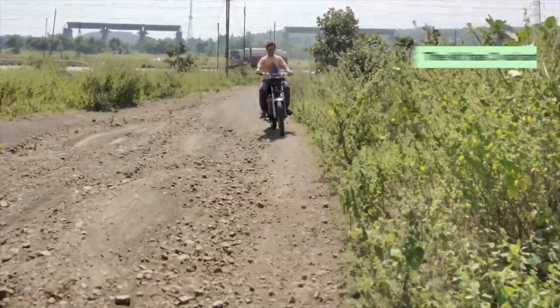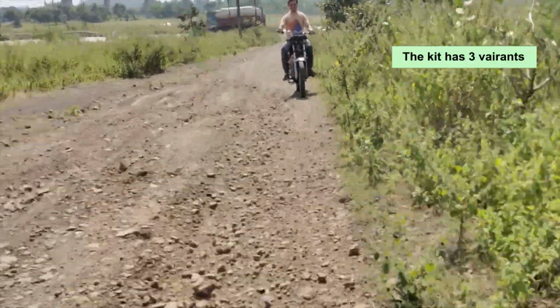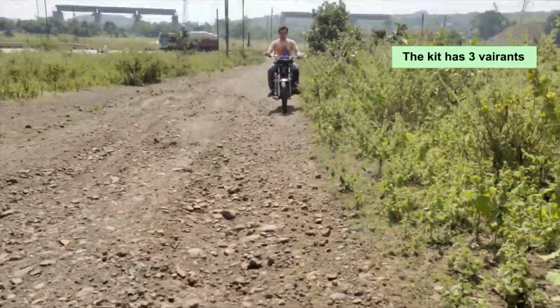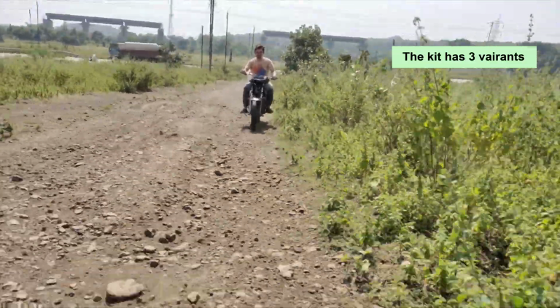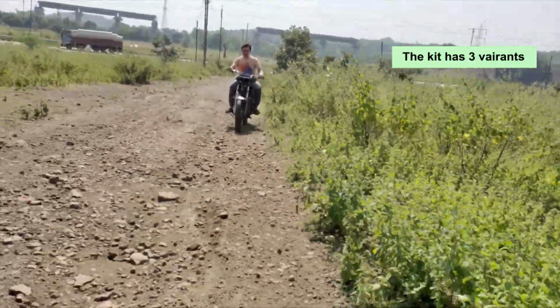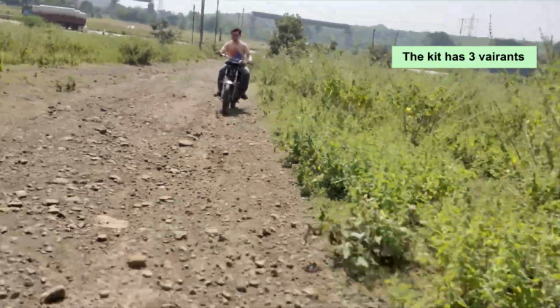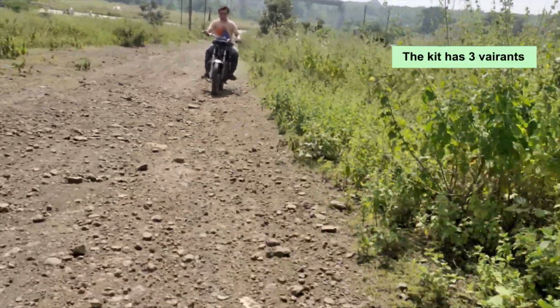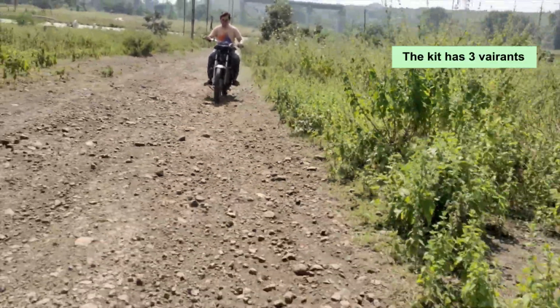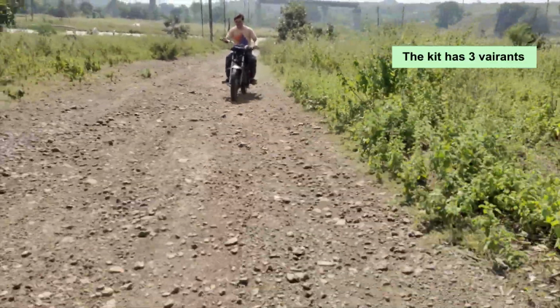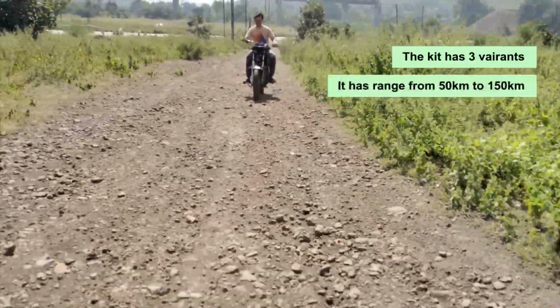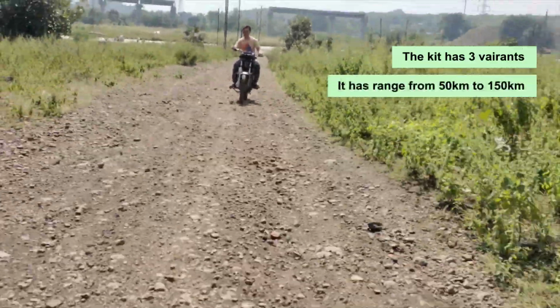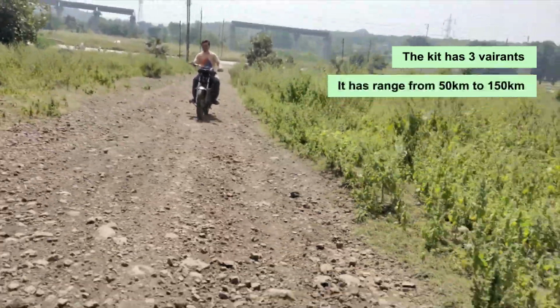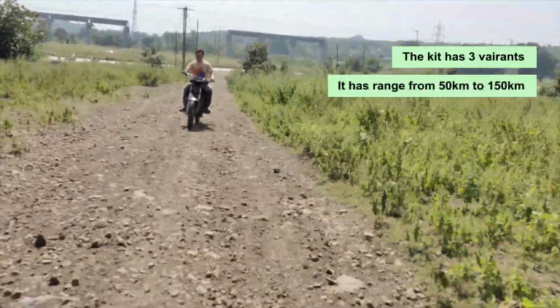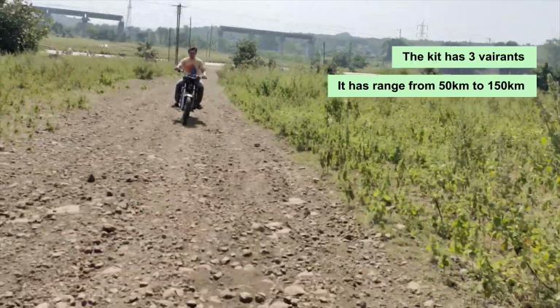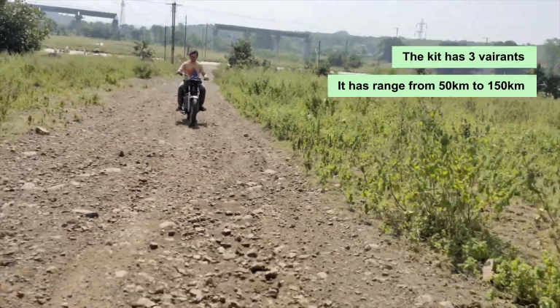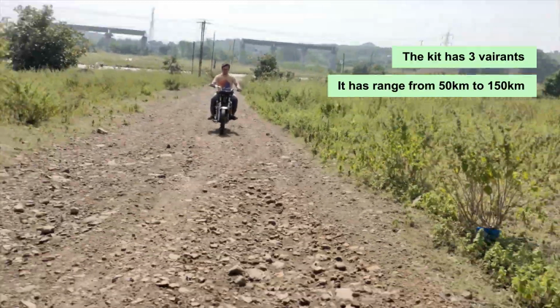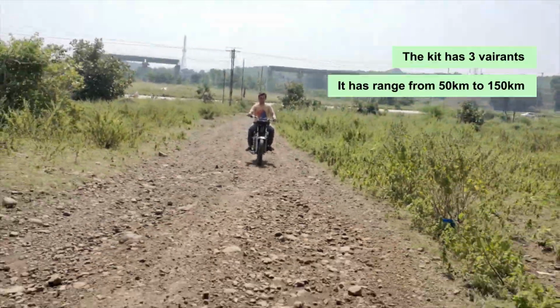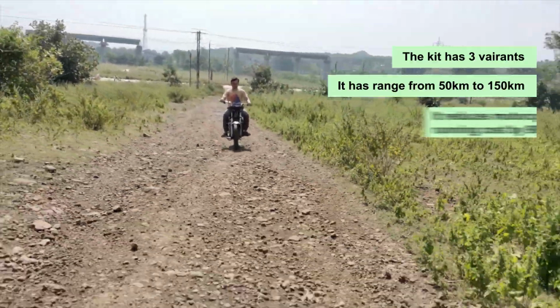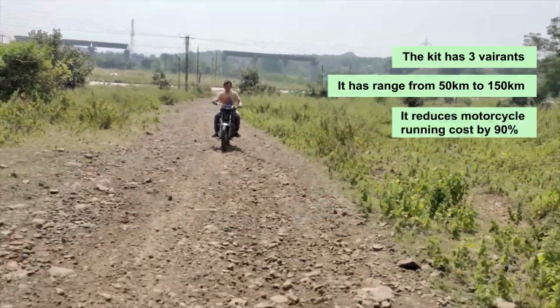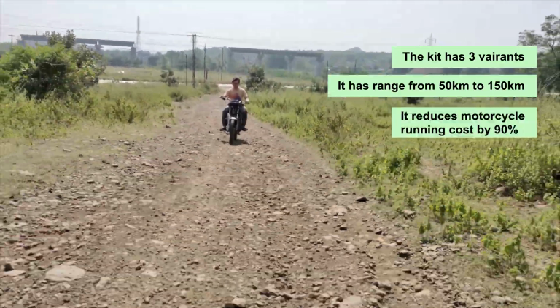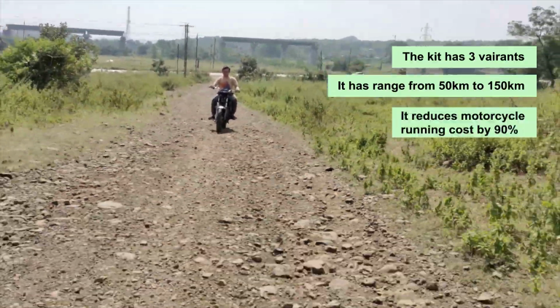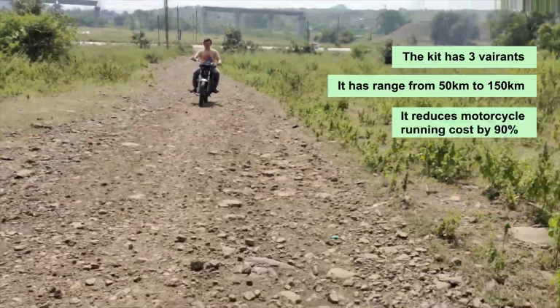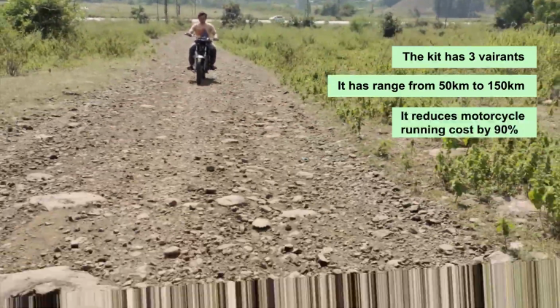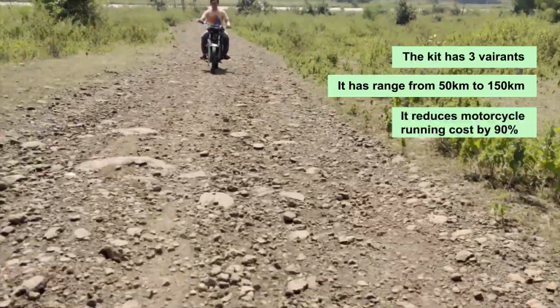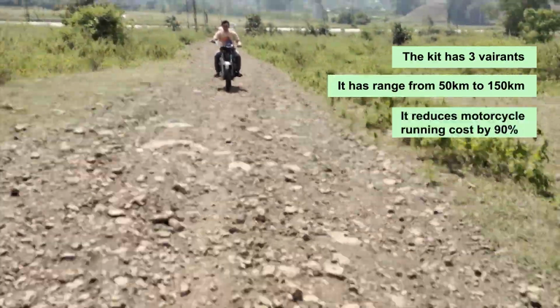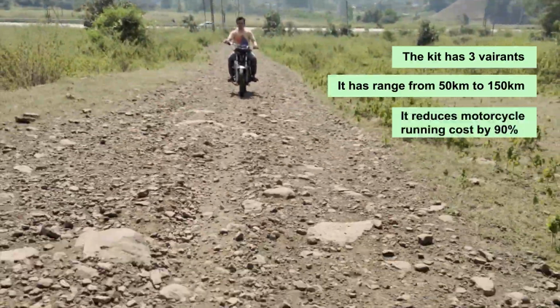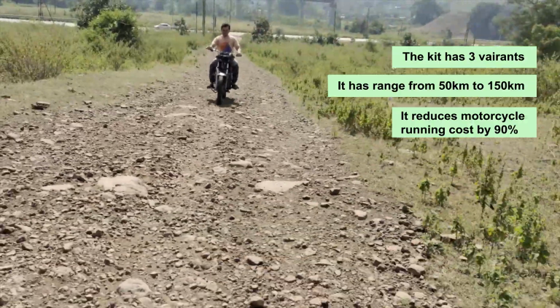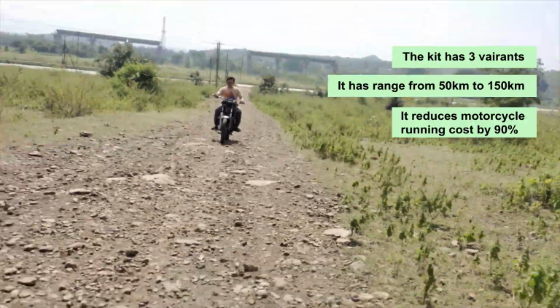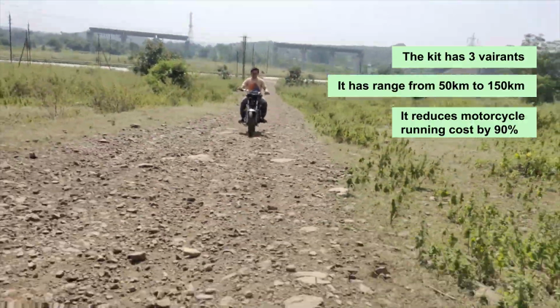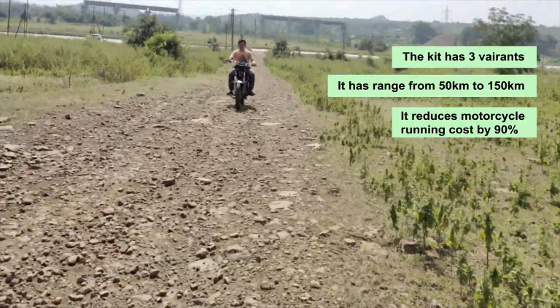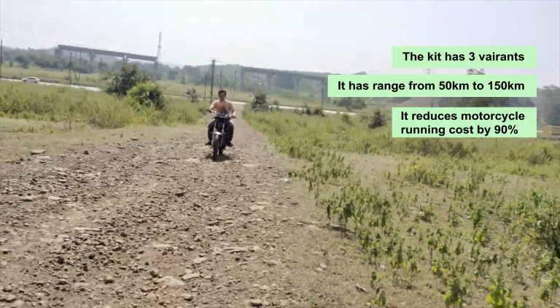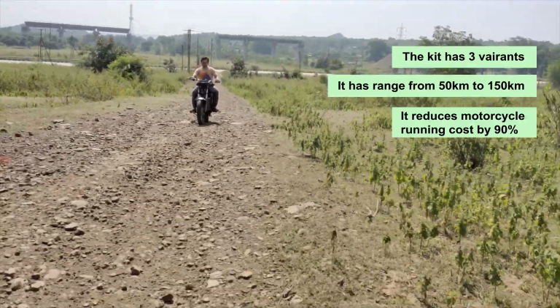This smart retrofitting kit comes with 3 variants providing a range from 50km to 150km, and thus reducing the running cost of the motorcycle from Rs 2 to Rs 0.15 per km.